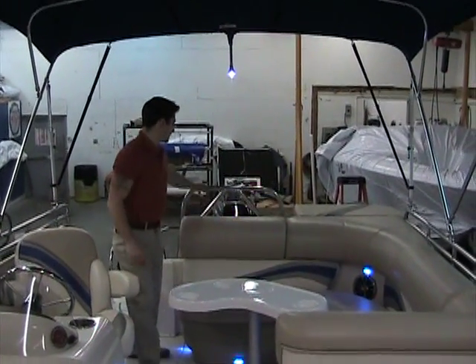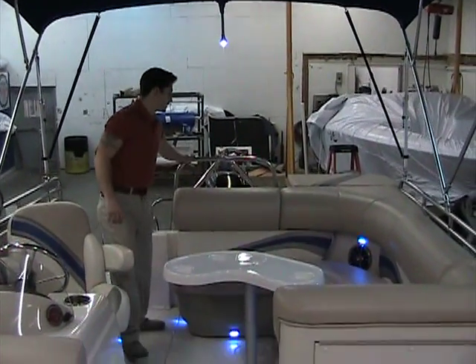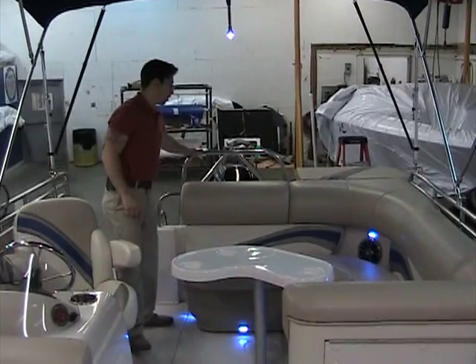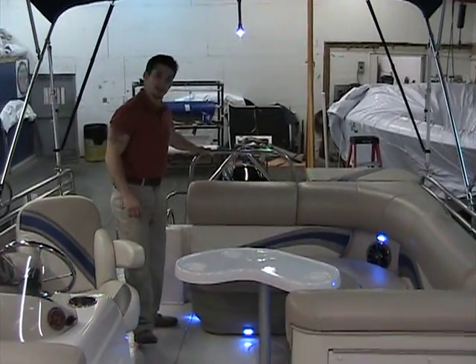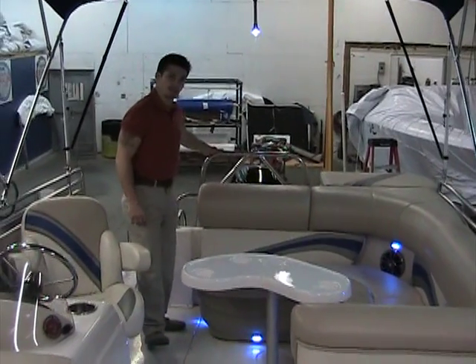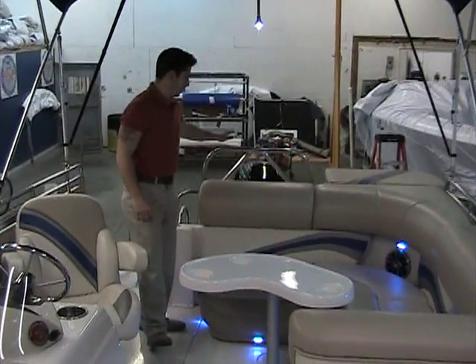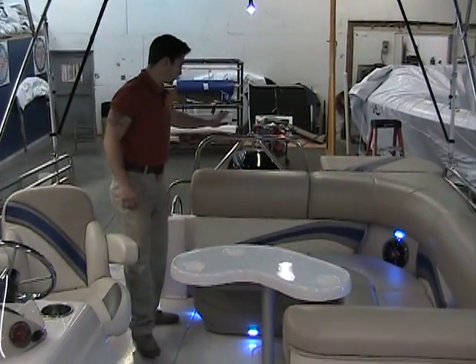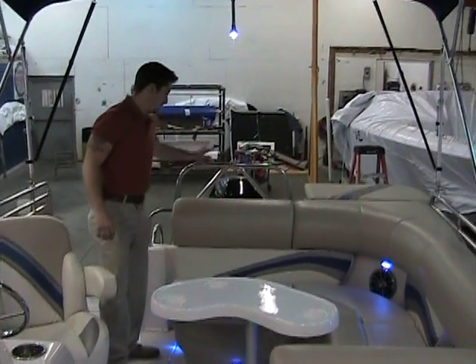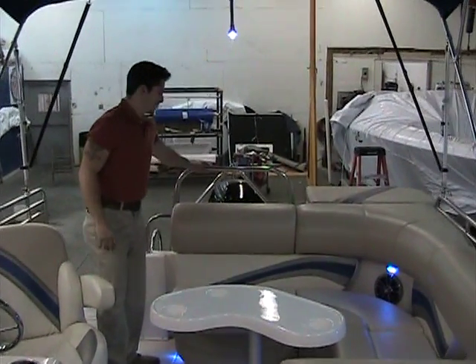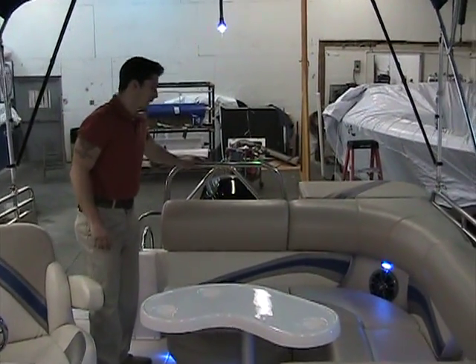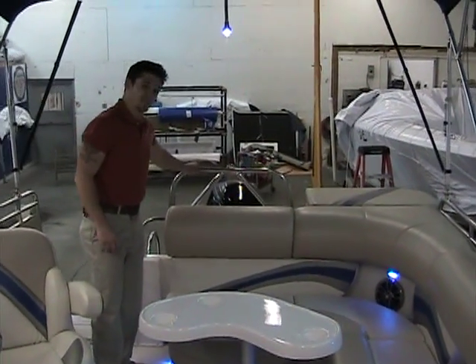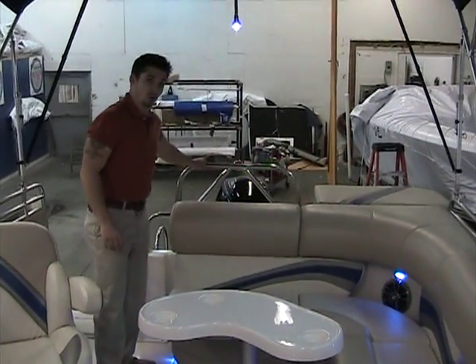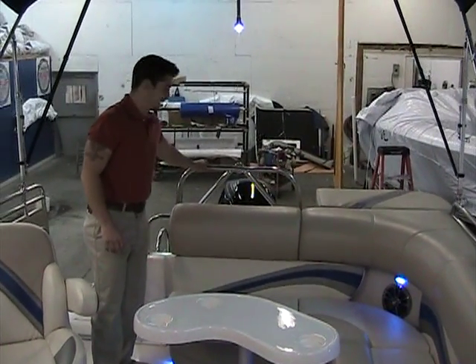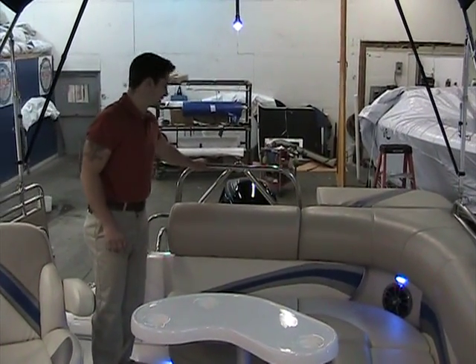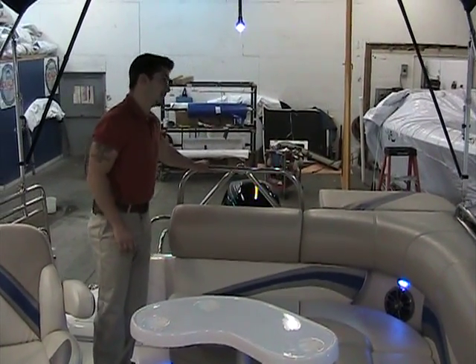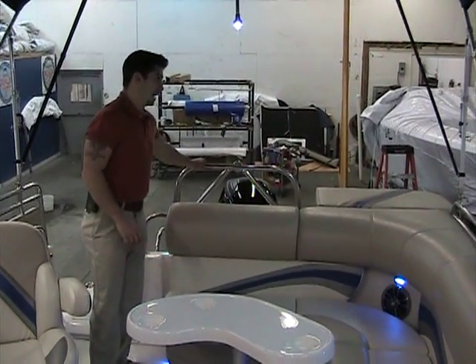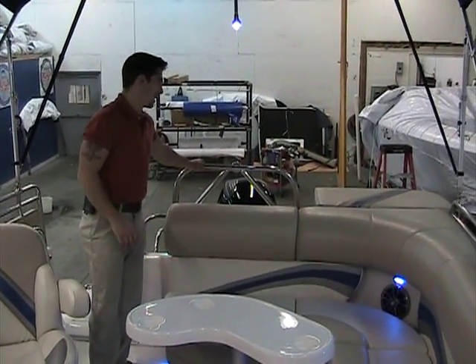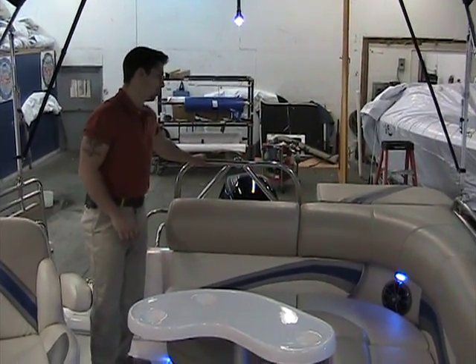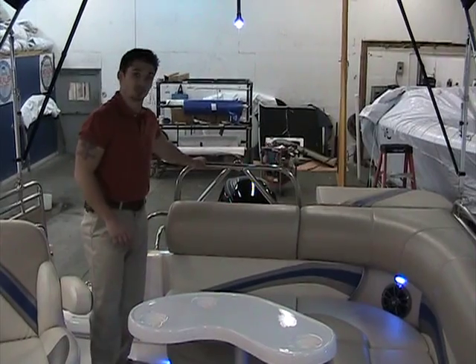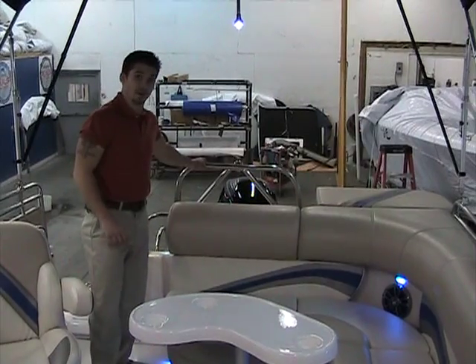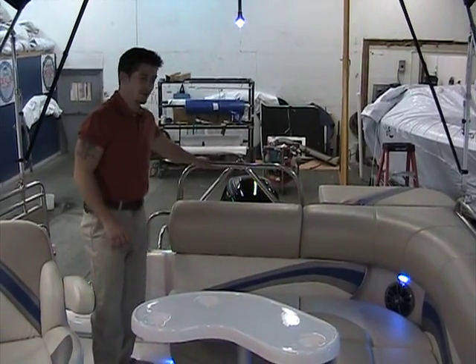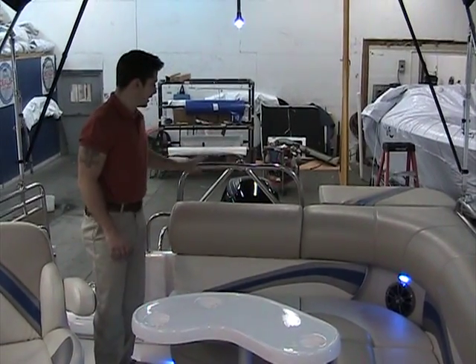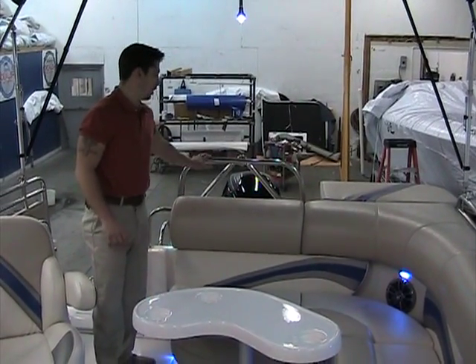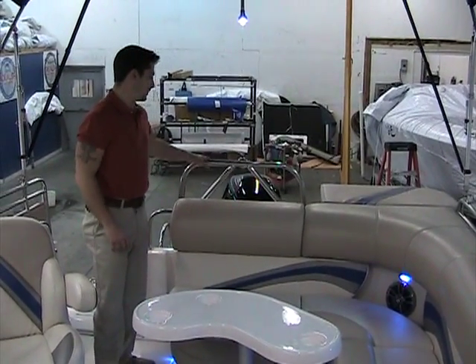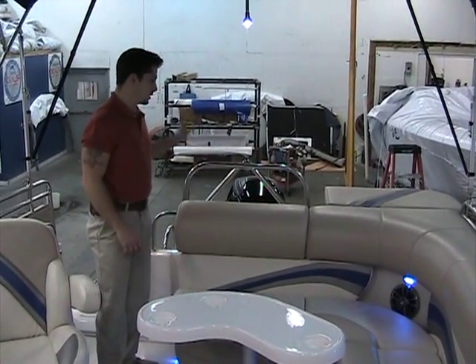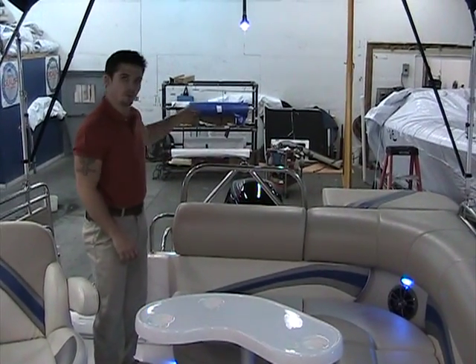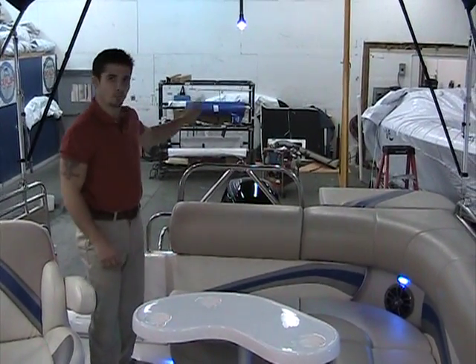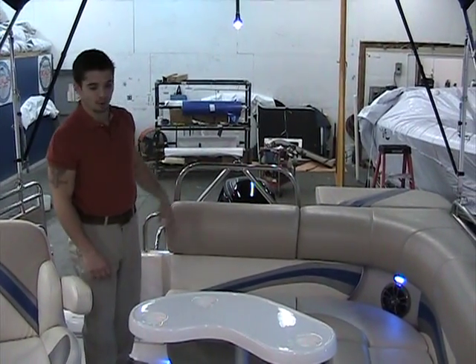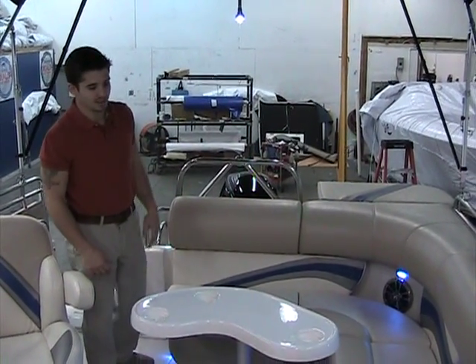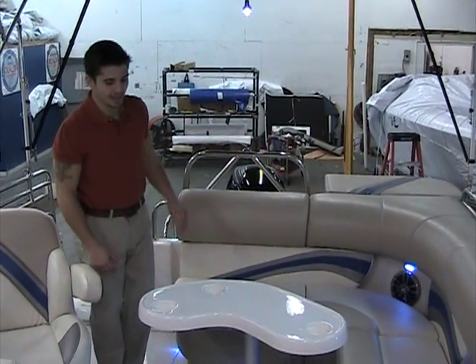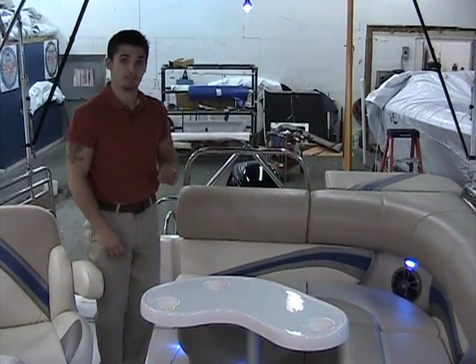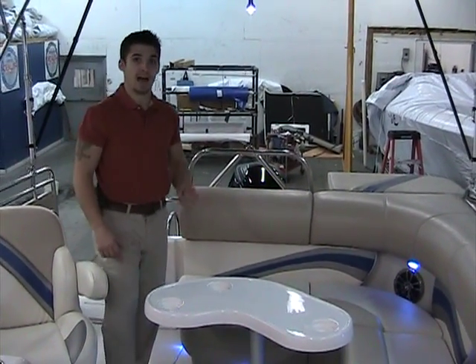Ski tow bar — I forgot to mention, I apologize — very stable, stainless steel. I'm rocking the whole boat just trying to move it. Awesome feature for tubing, wakeboarding, skiing — a blast.